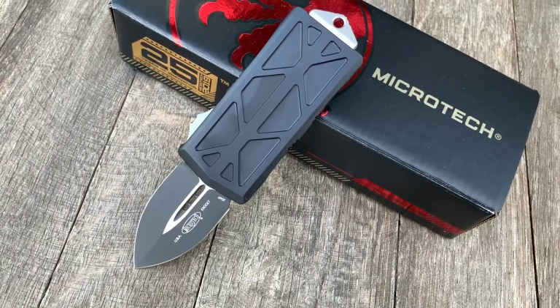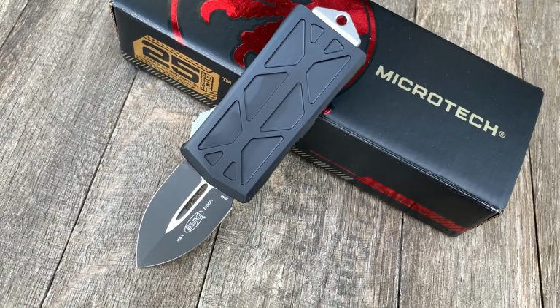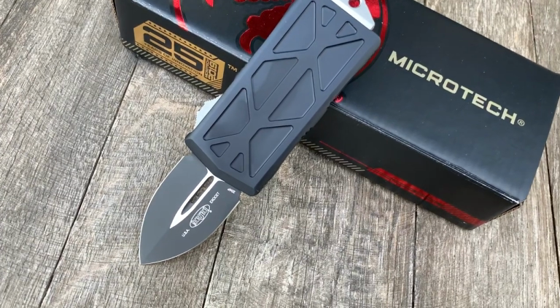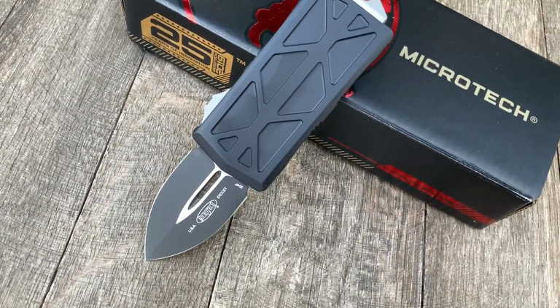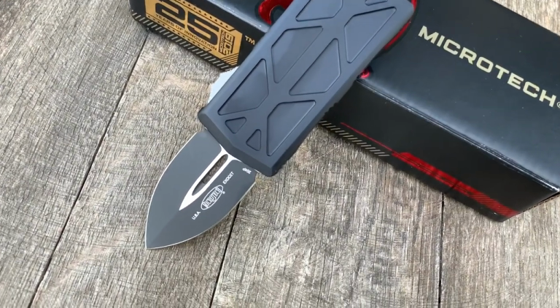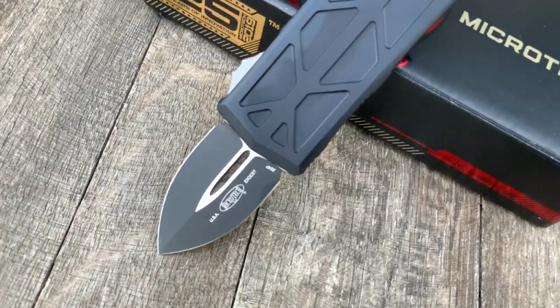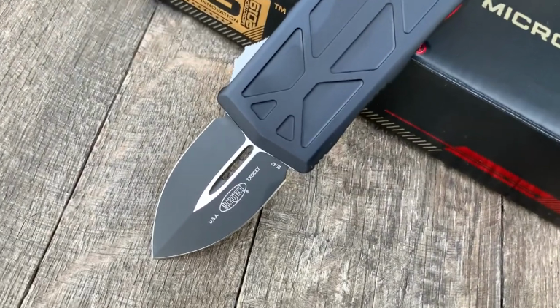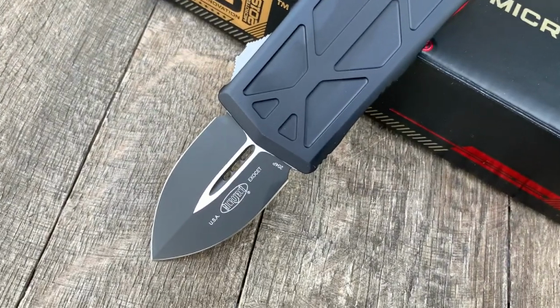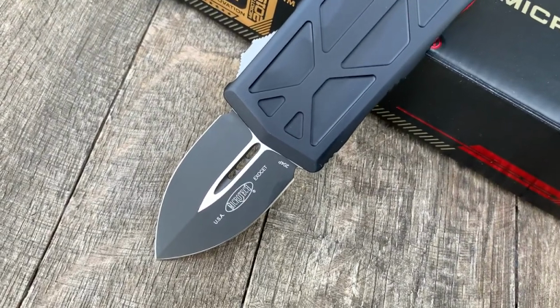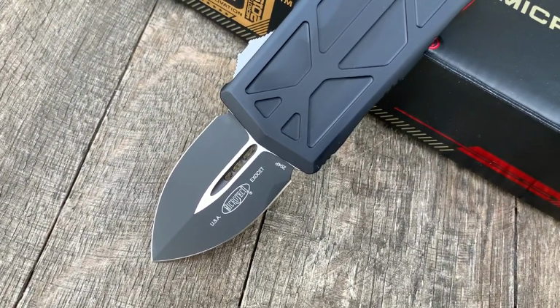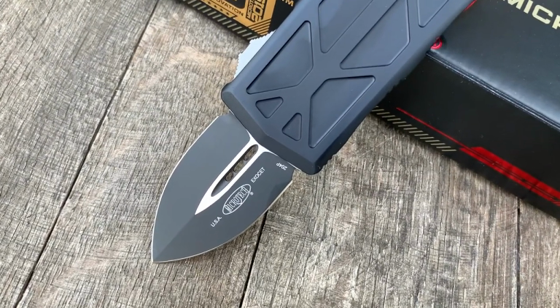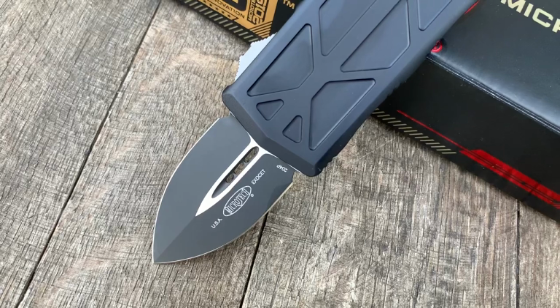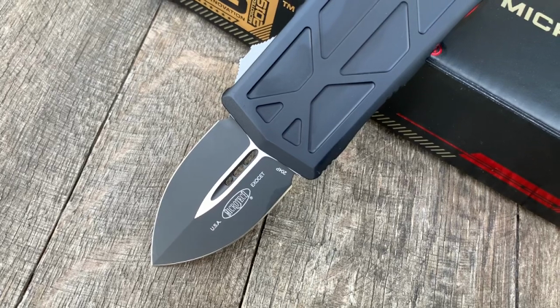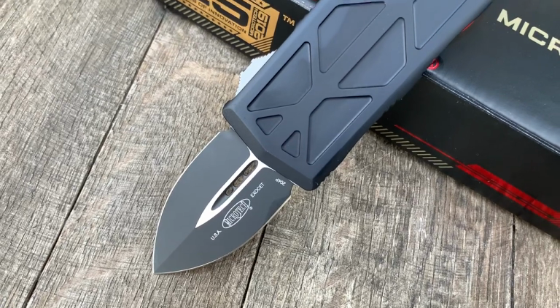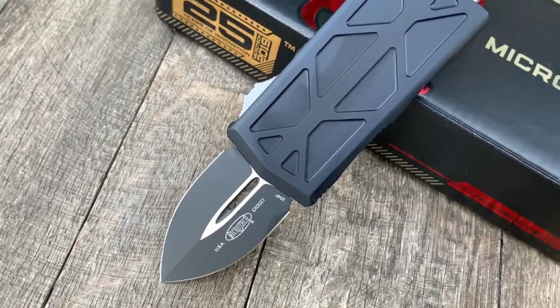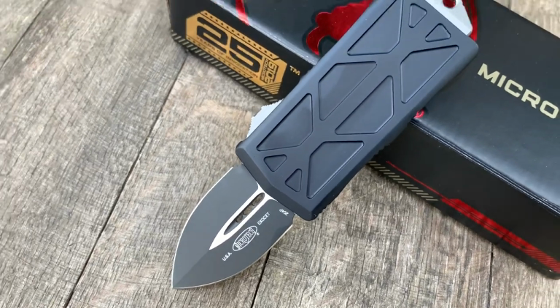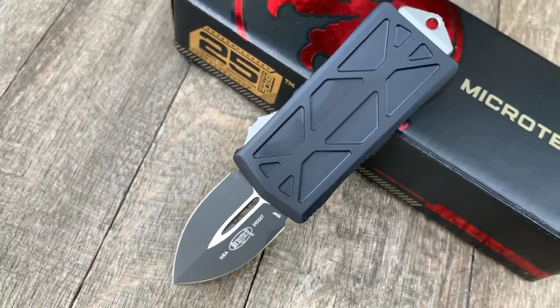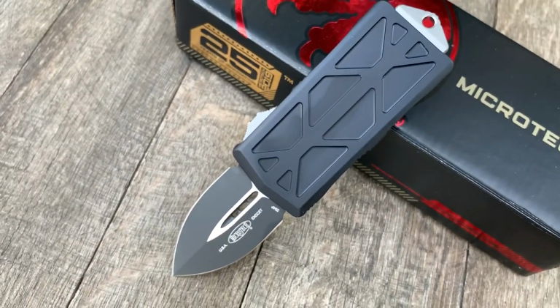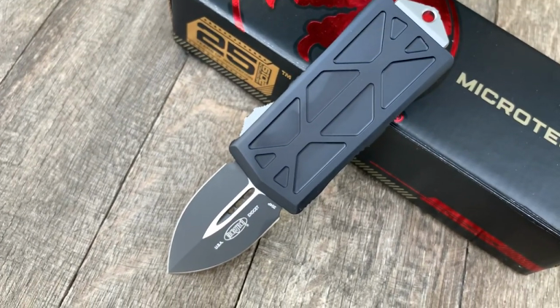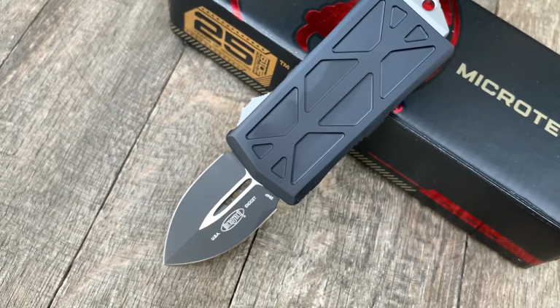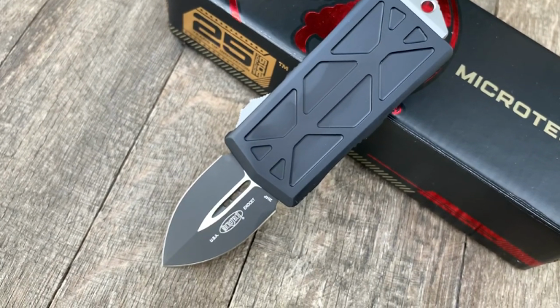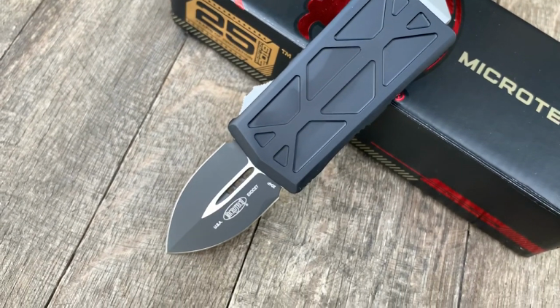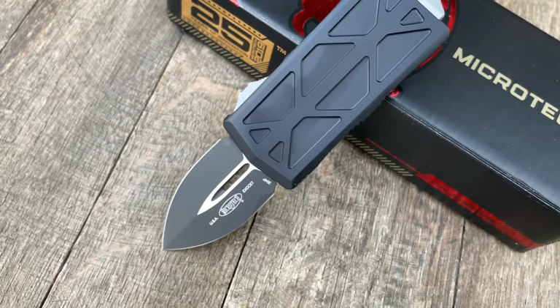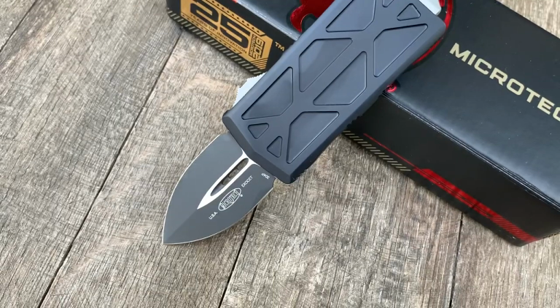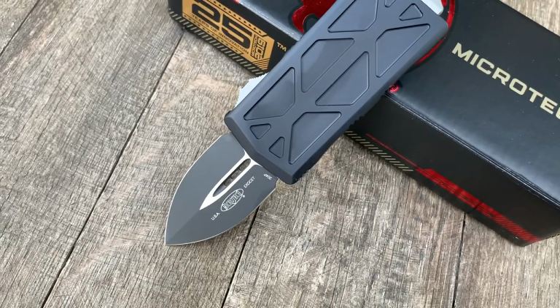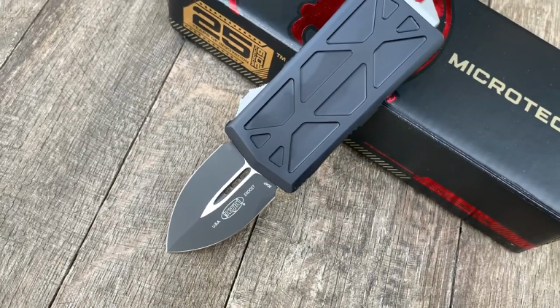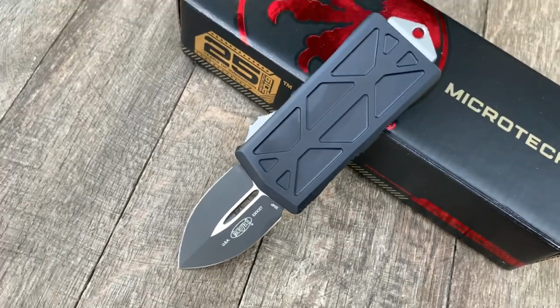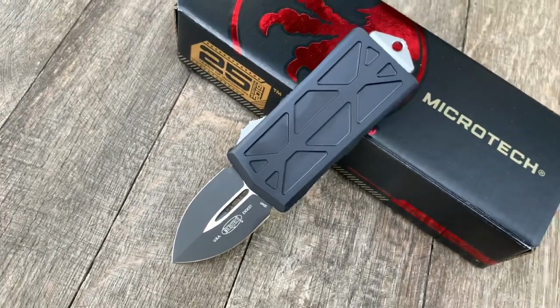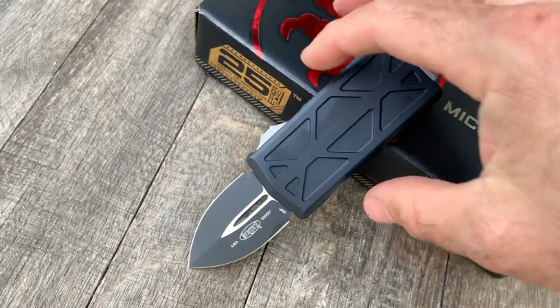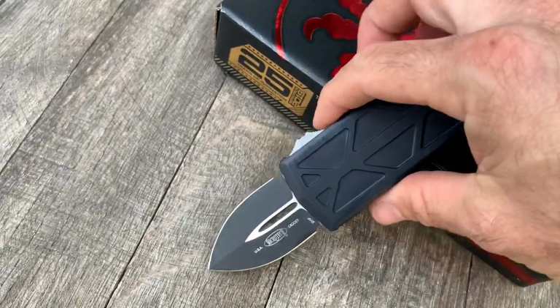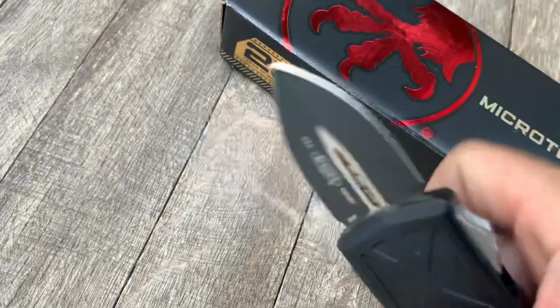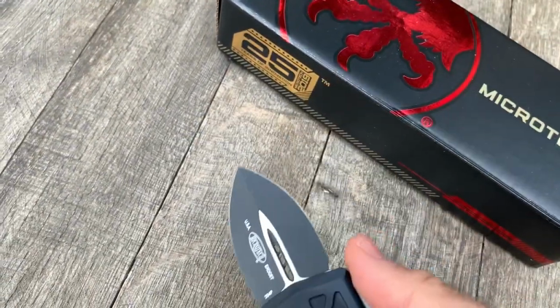Hey guys and gals, thanks for checking out another GearBarrel.com short little overview video. Here we have a Microtech Exocet, black blade.